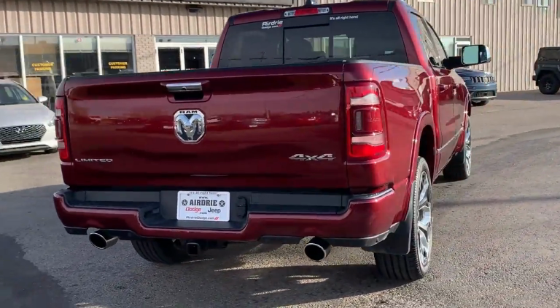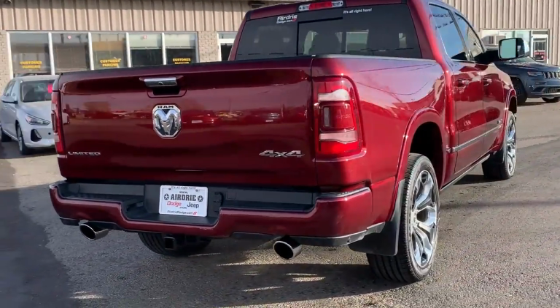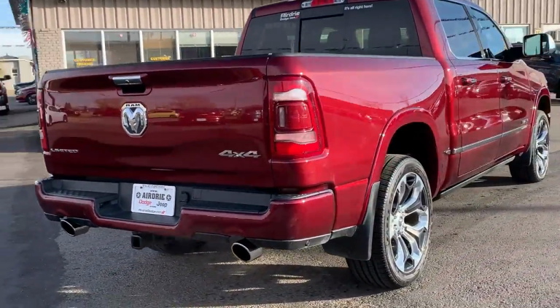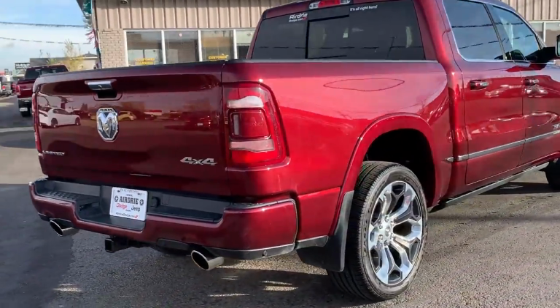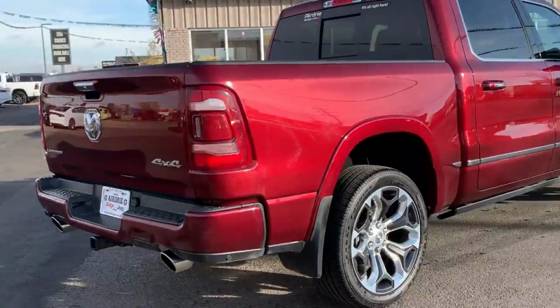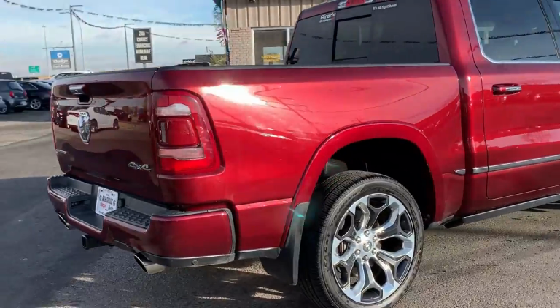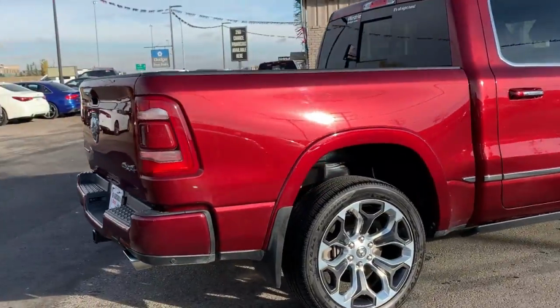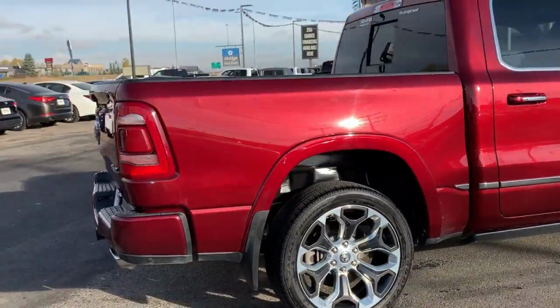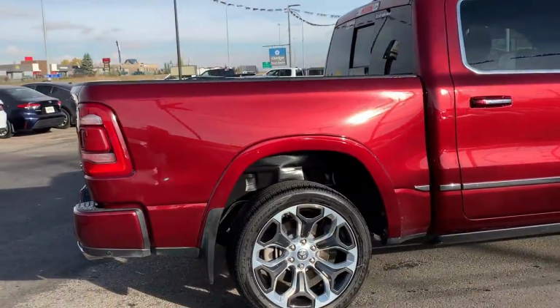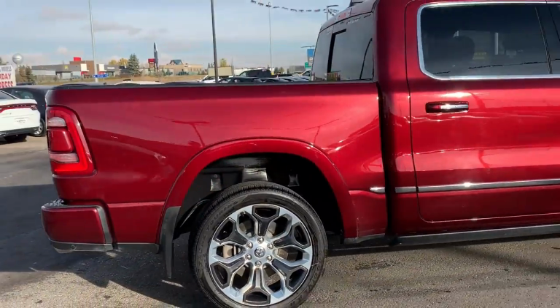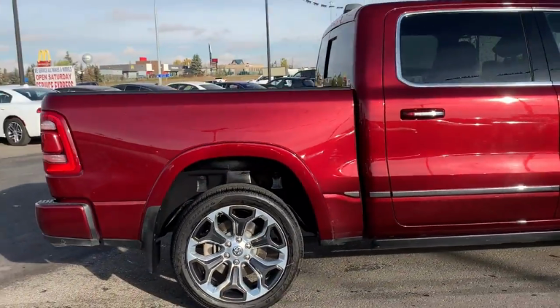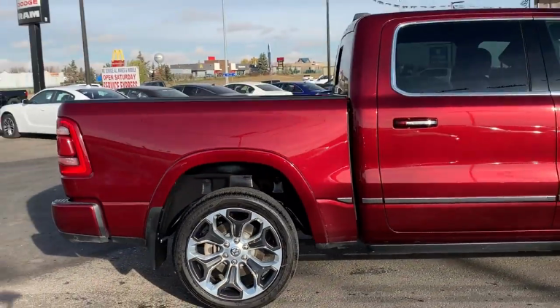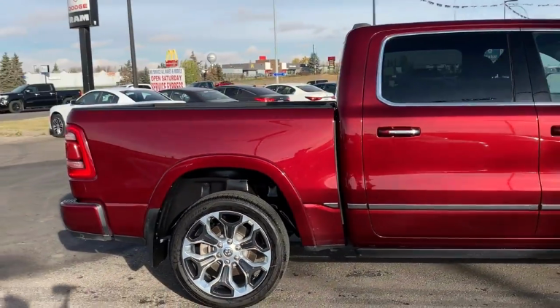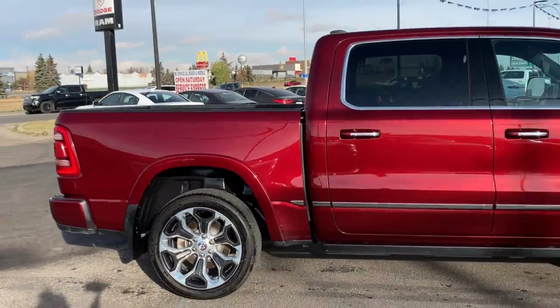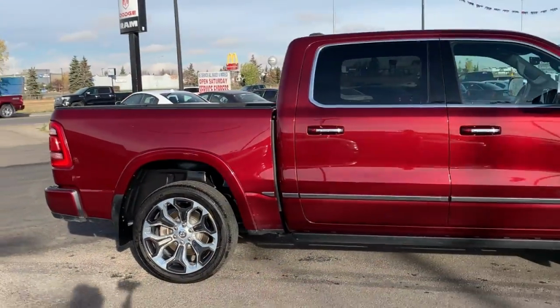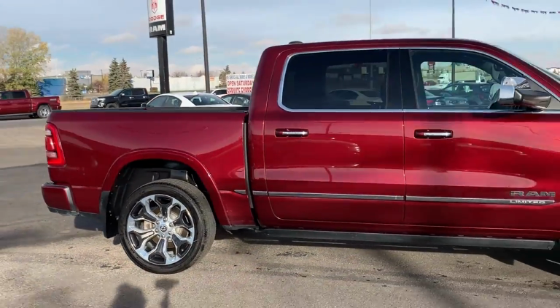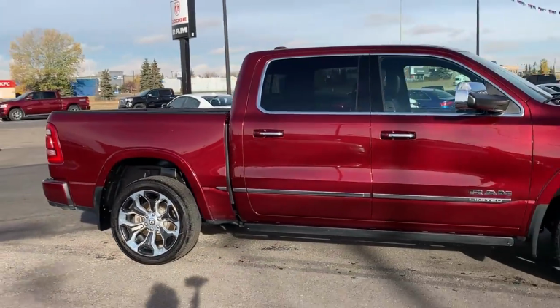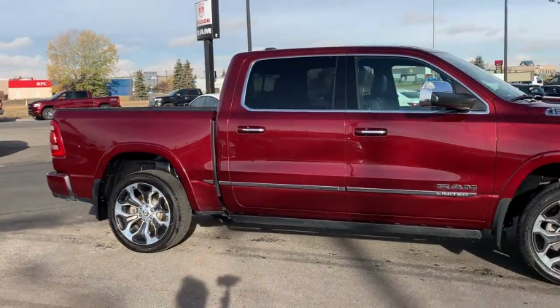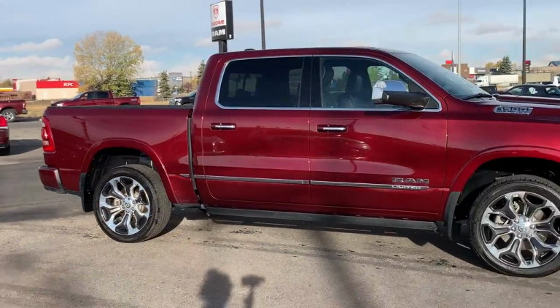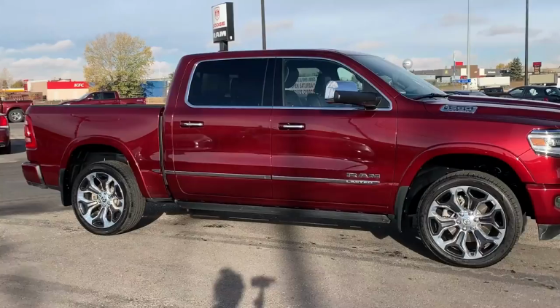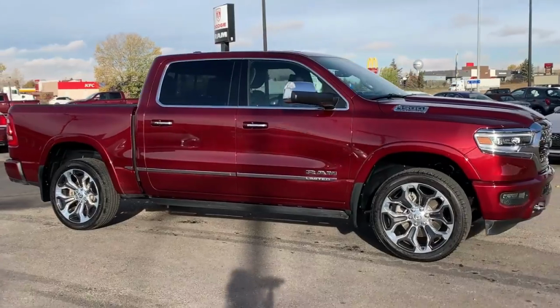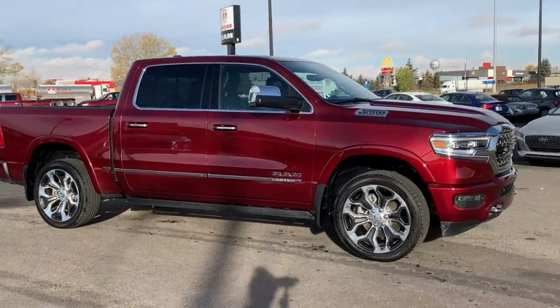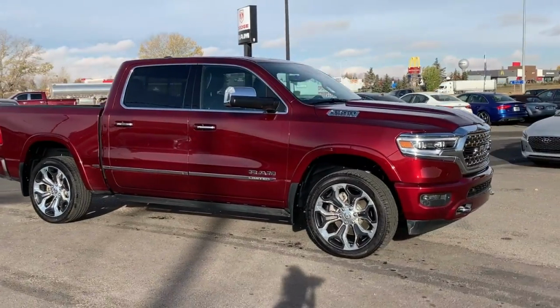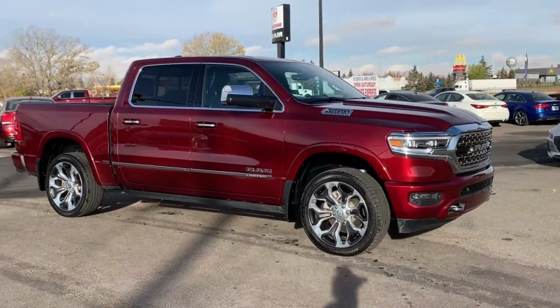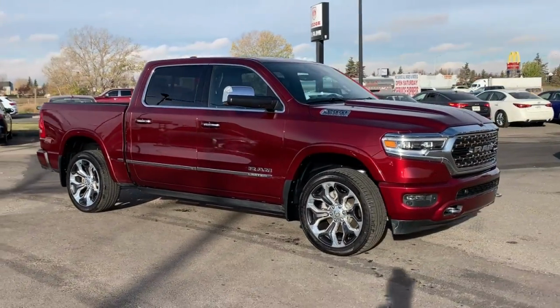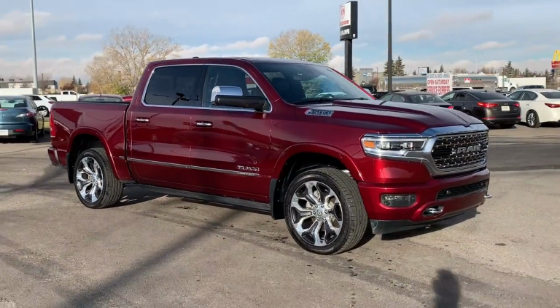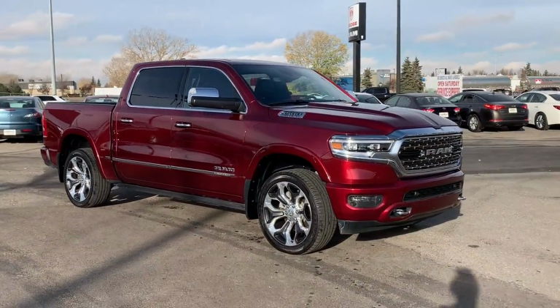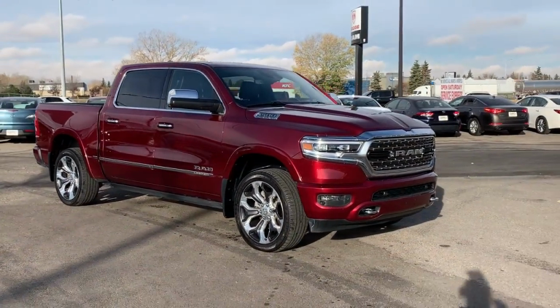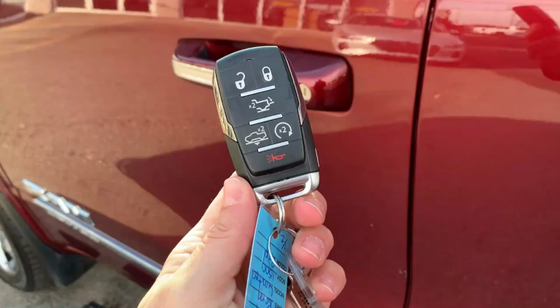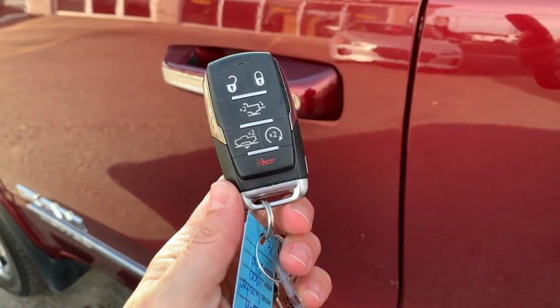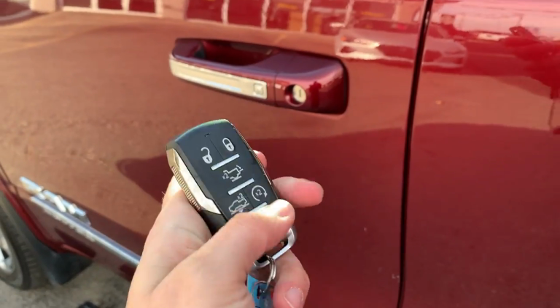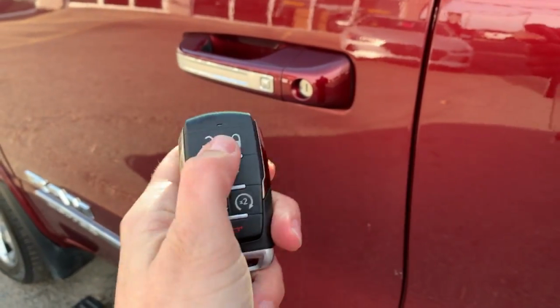This being a Limited is very well equipped, and on top of that you get the optional trailer tow group, the bed utility group, and the limited level one equipment group, and the list goes on. We're going to take you through this quickly, but if you have any additional questions, please don't hesitate to give us a call.